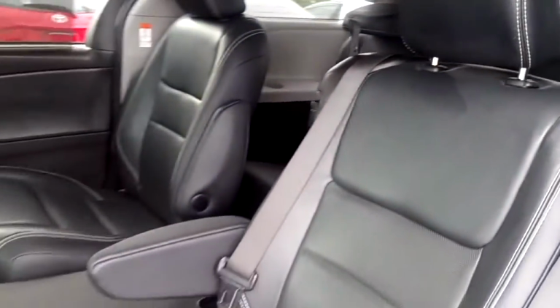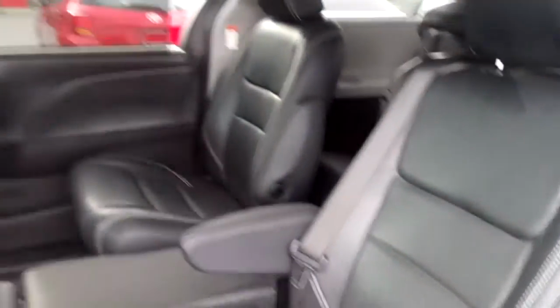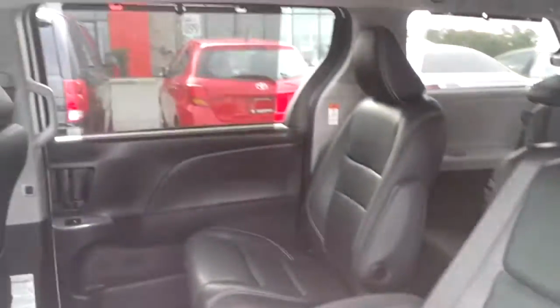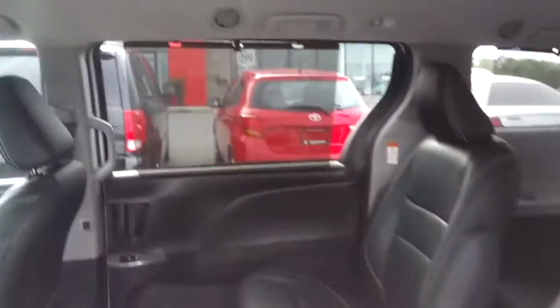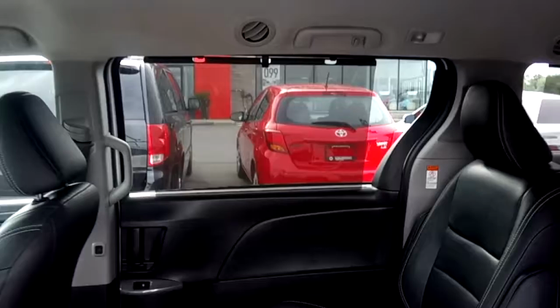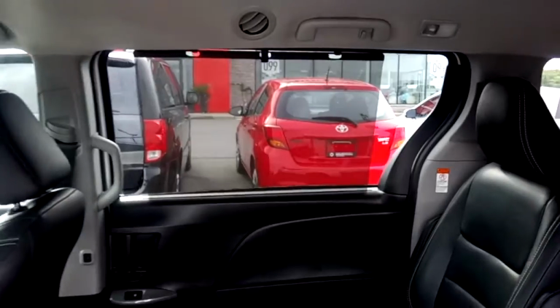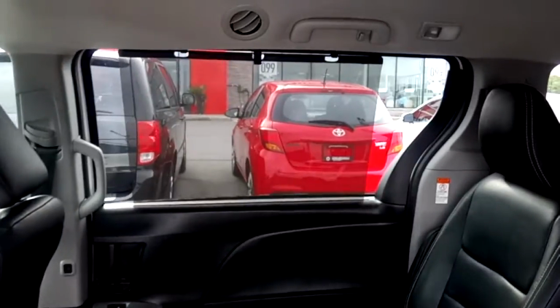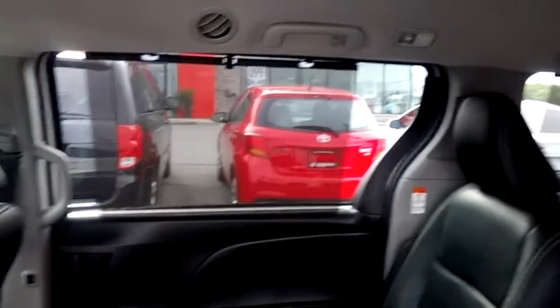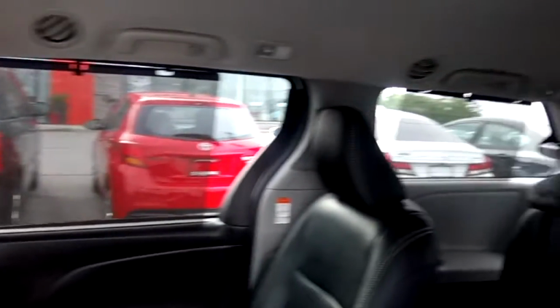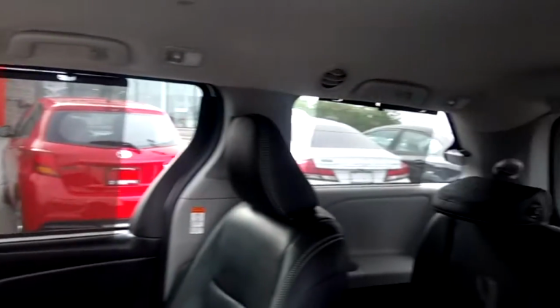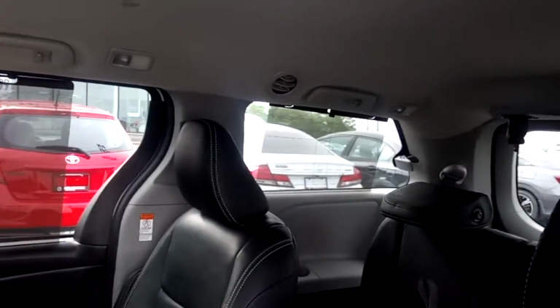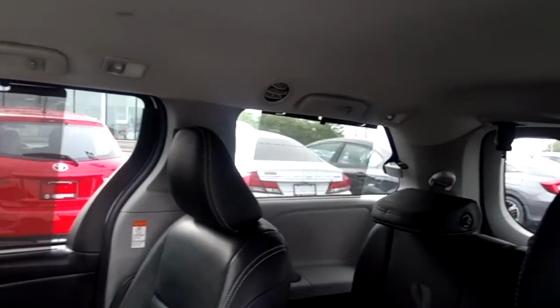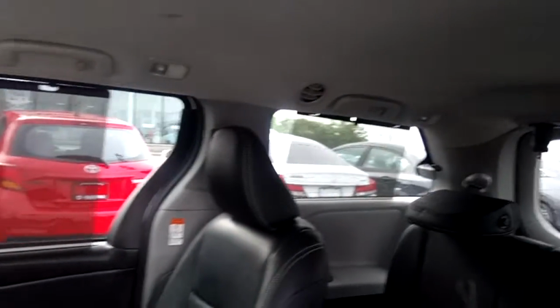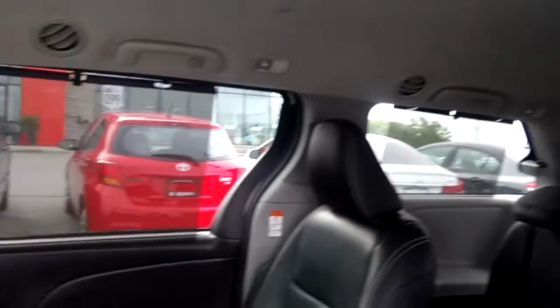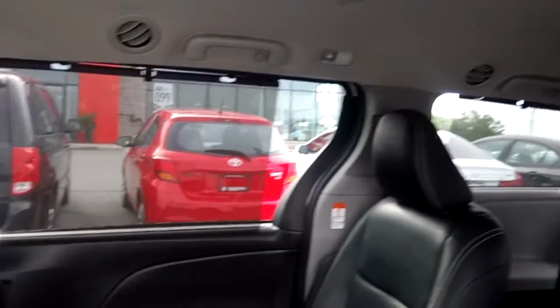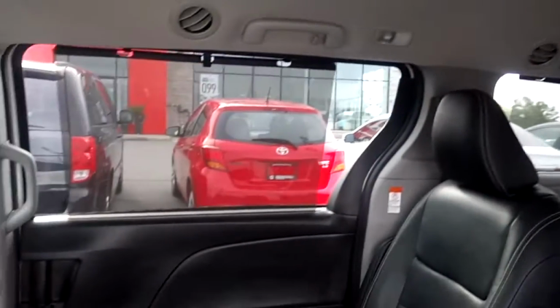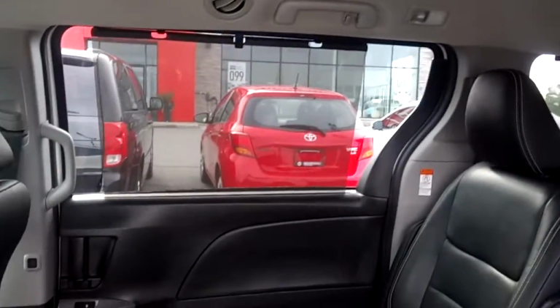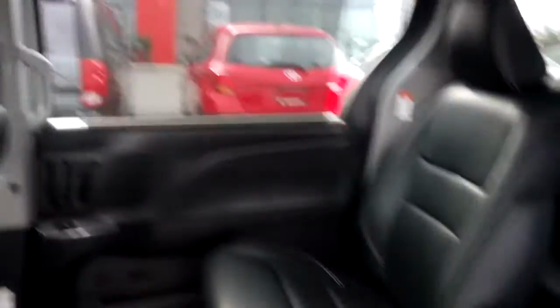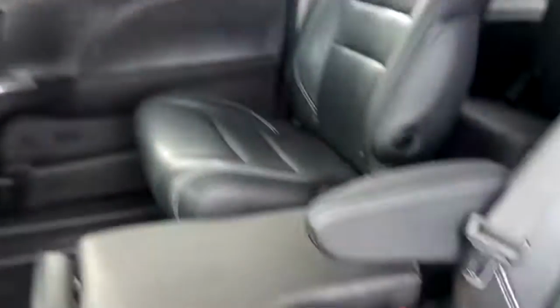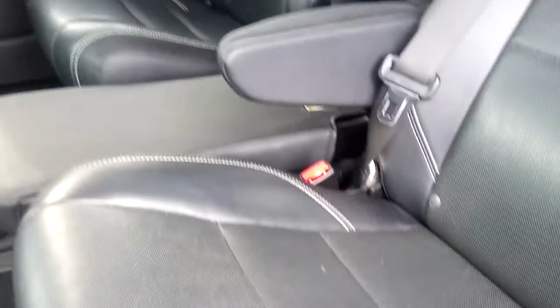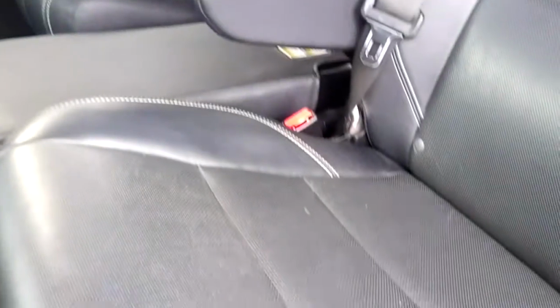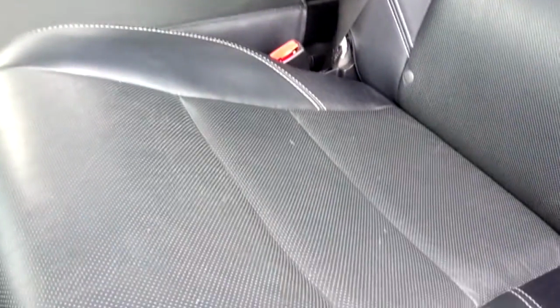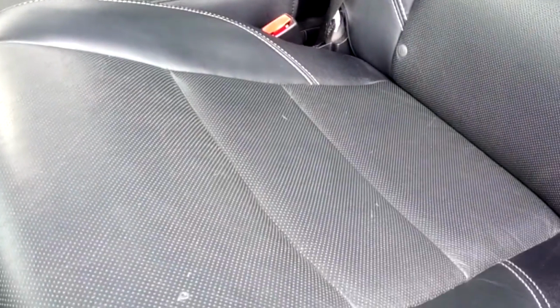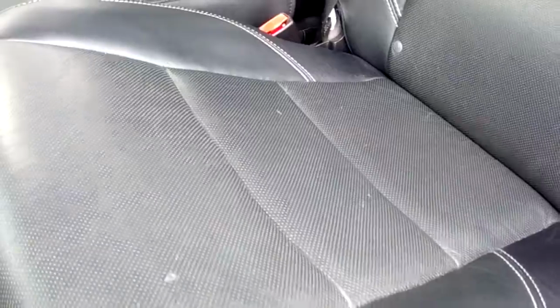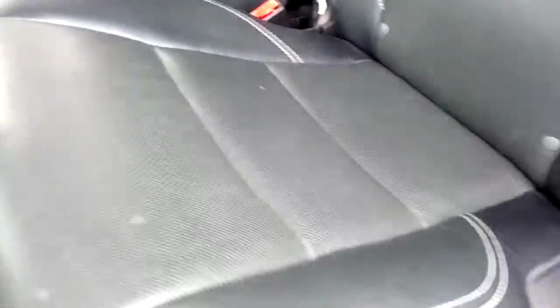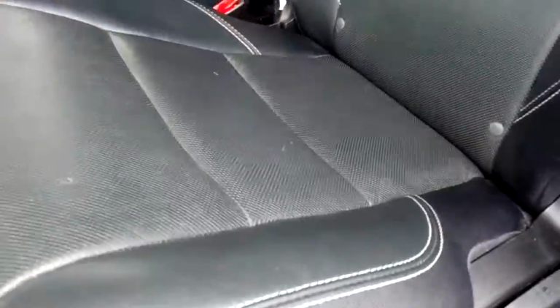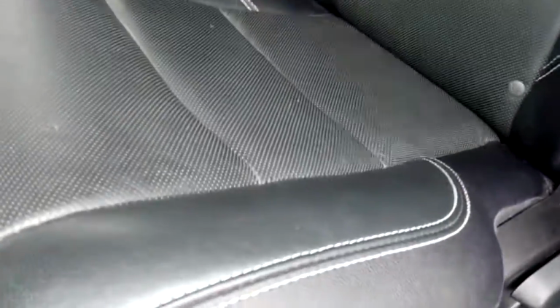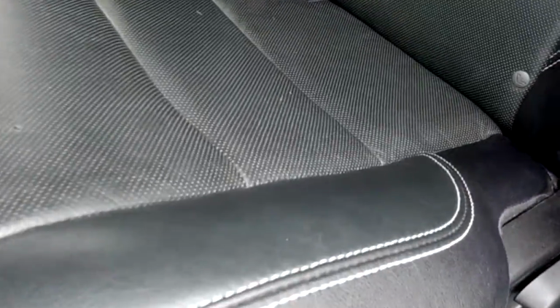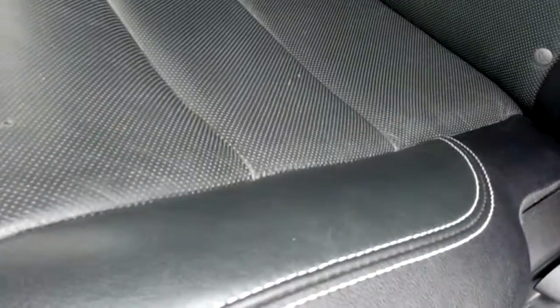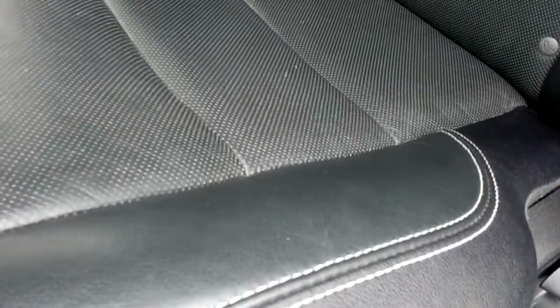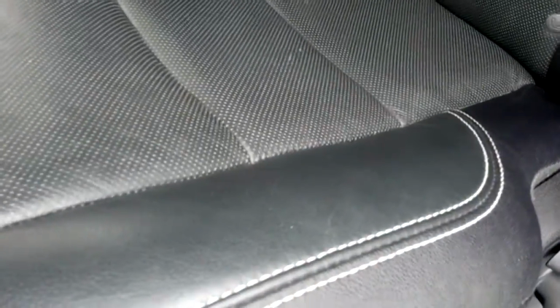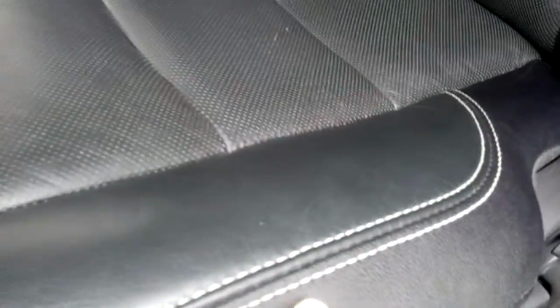There are sun shades for the second and third row passengers. Great-looking leather seats with nice white accent stitching.